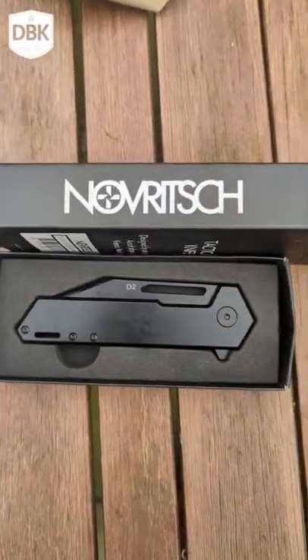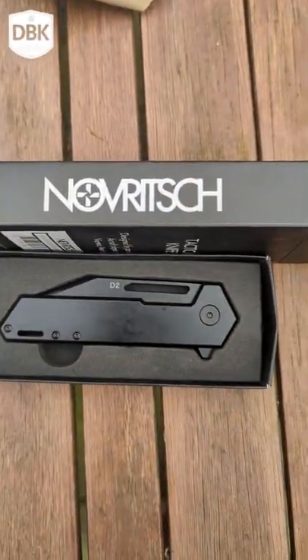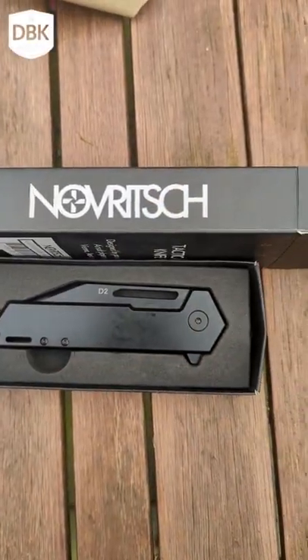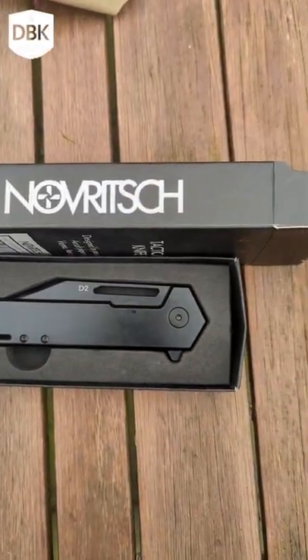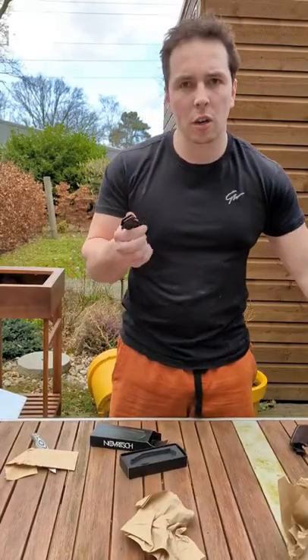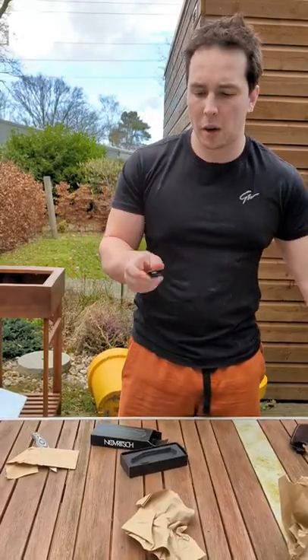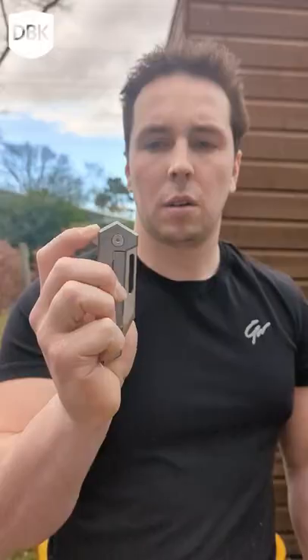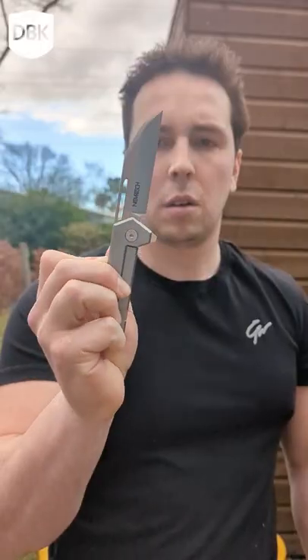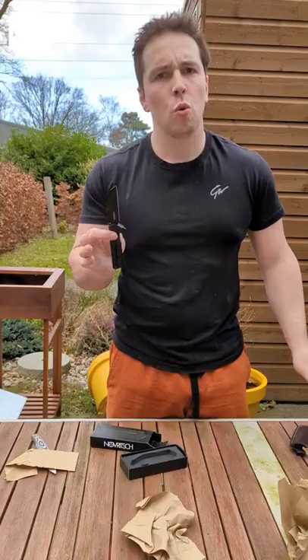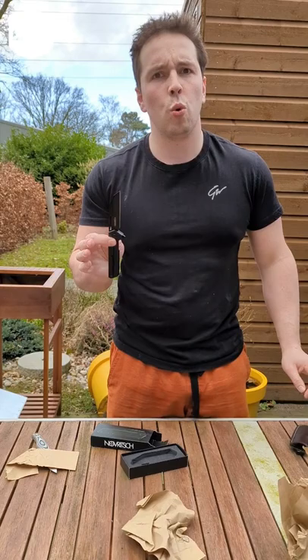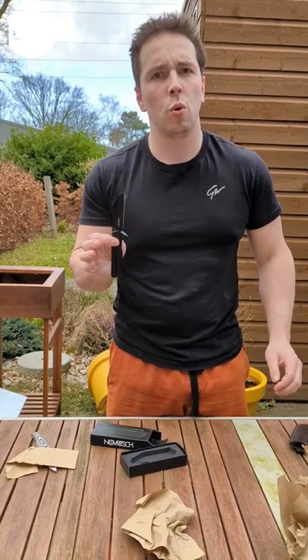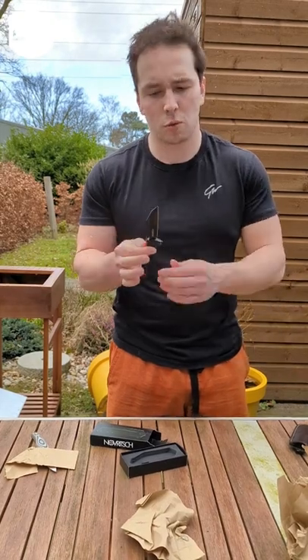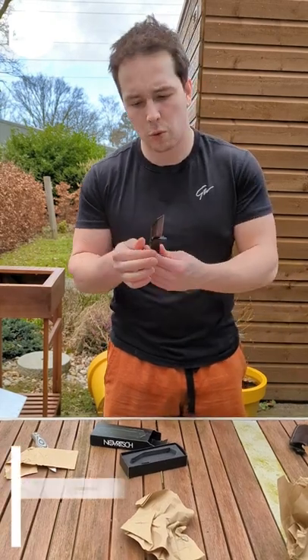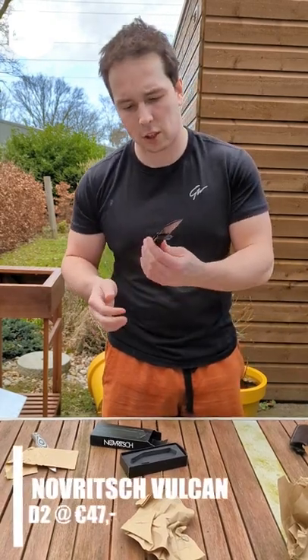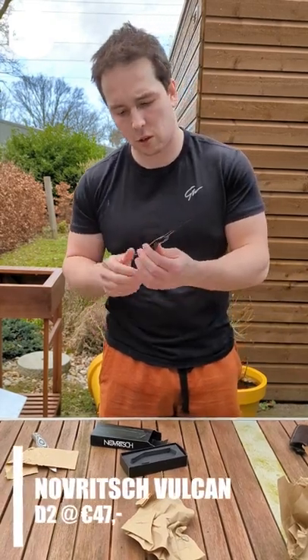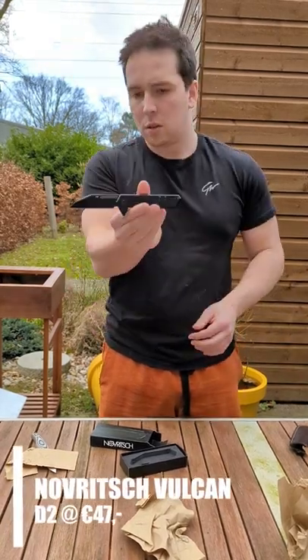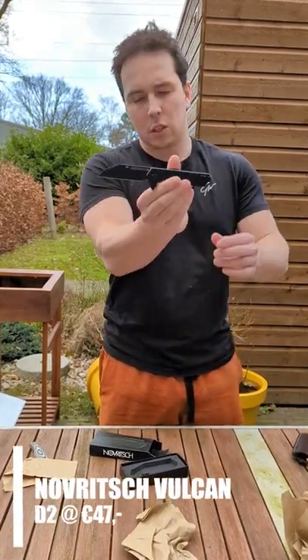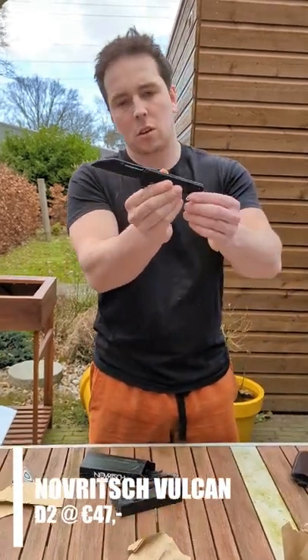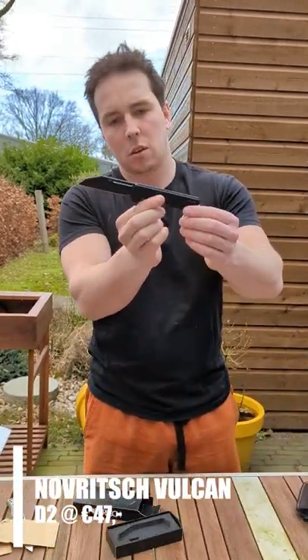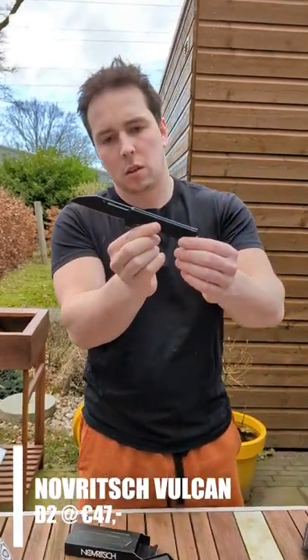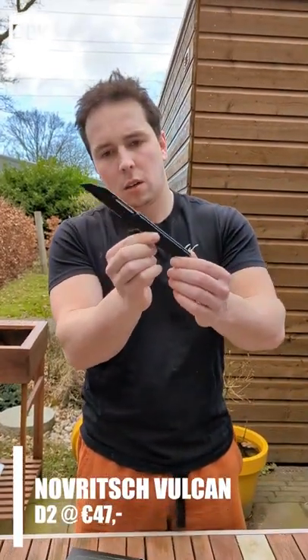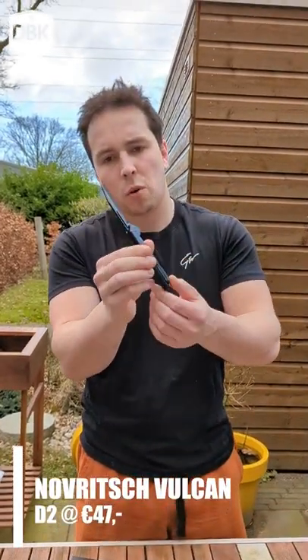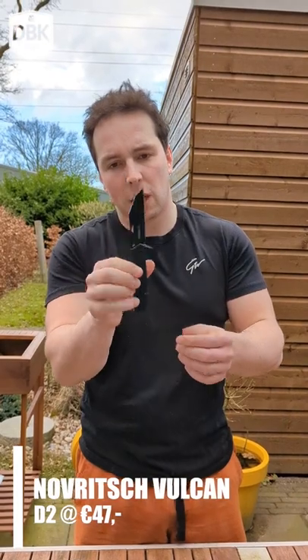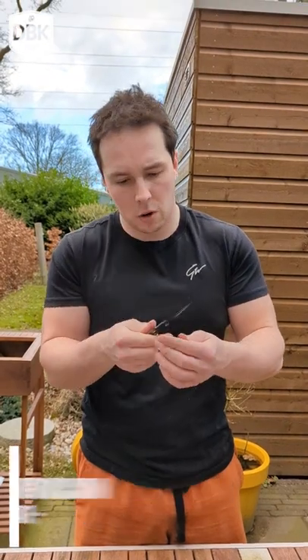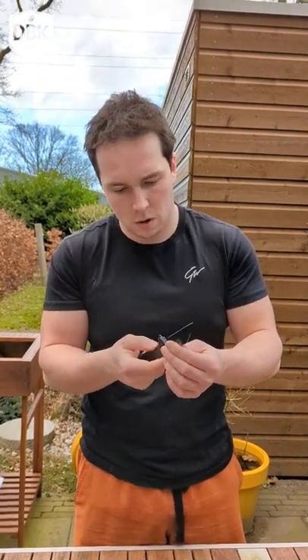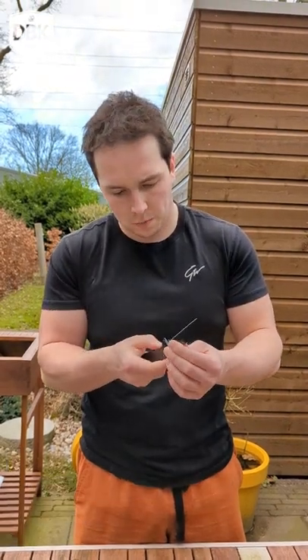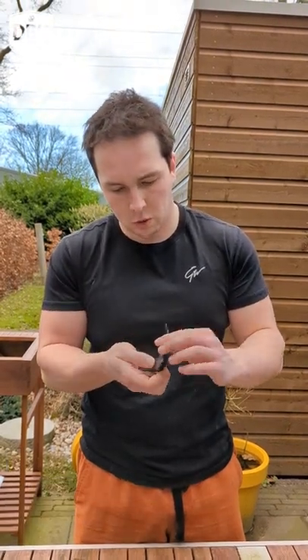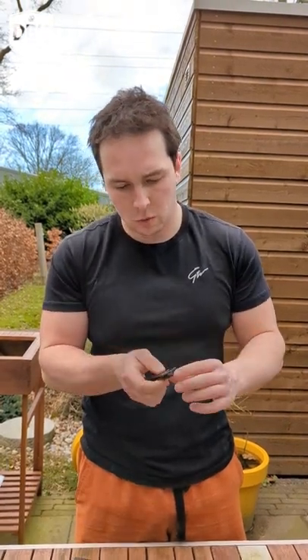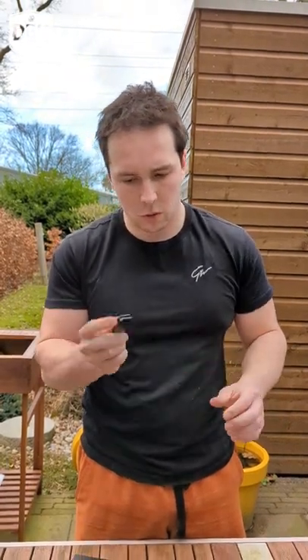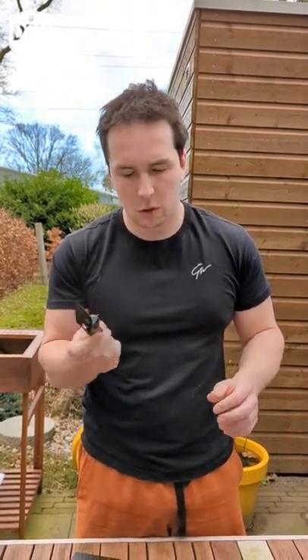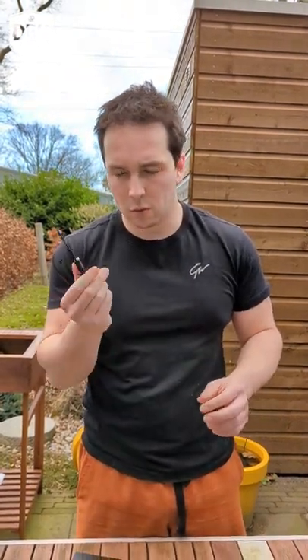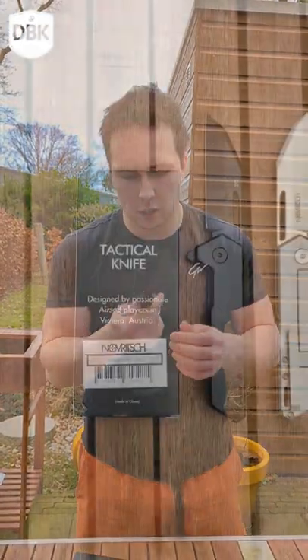Okay, nice inlay. Chunky boy. Smooth action. This is kind of cool looking. D2 steel, very smooth action.